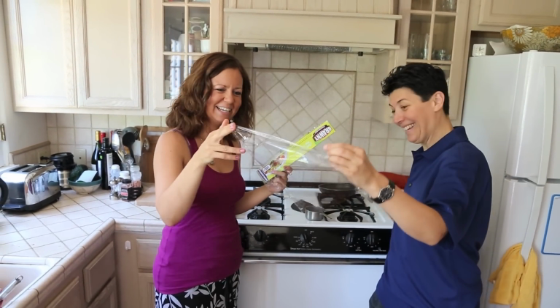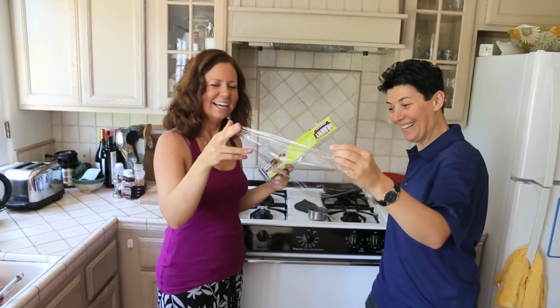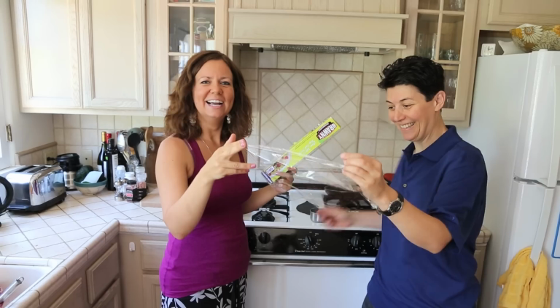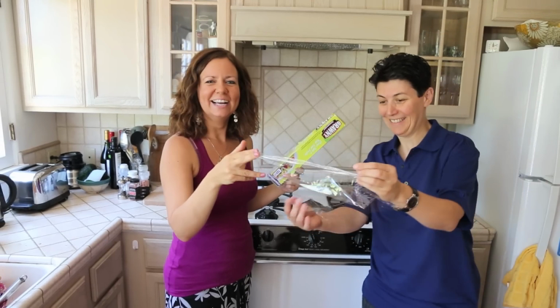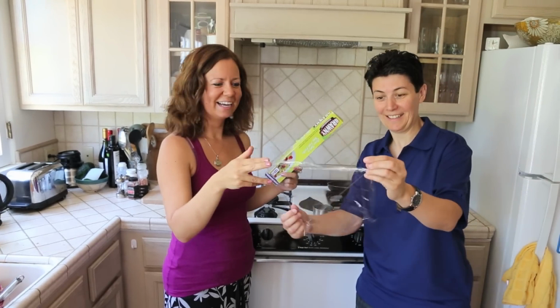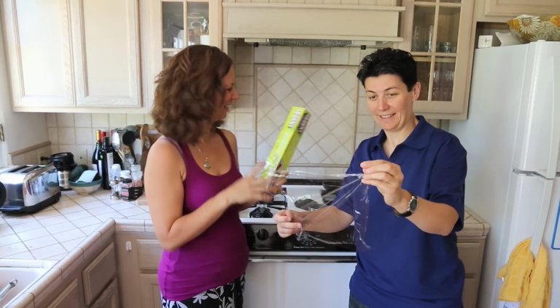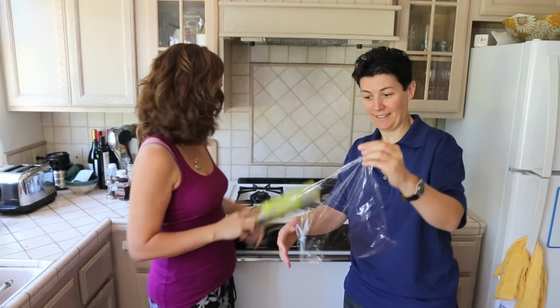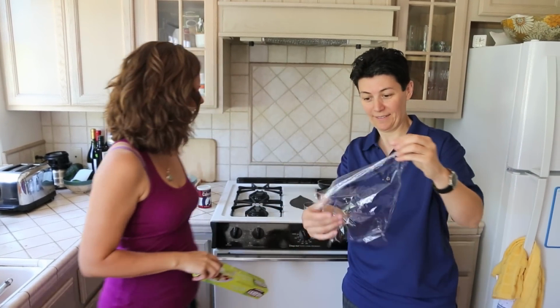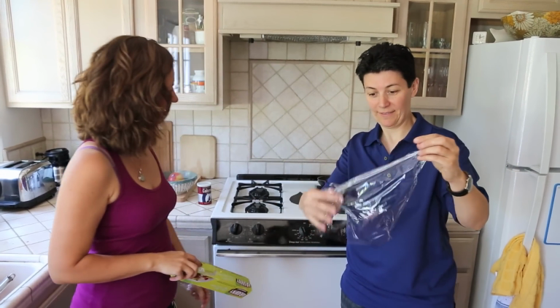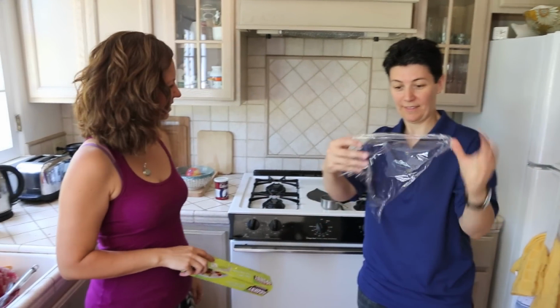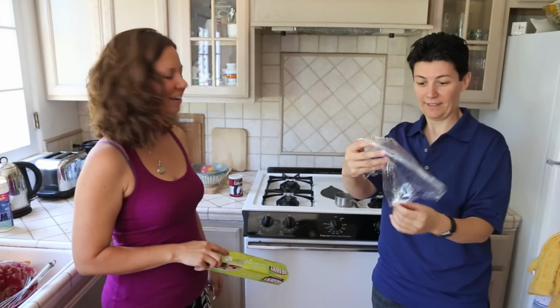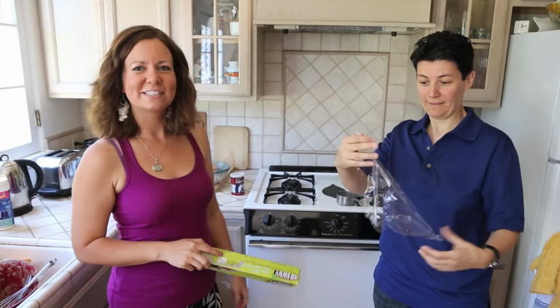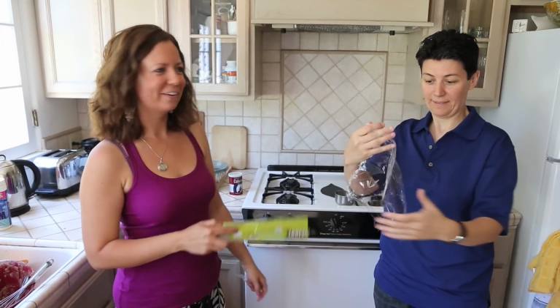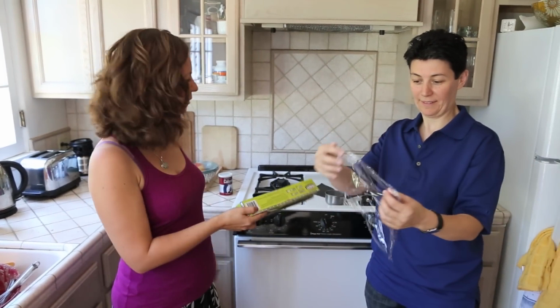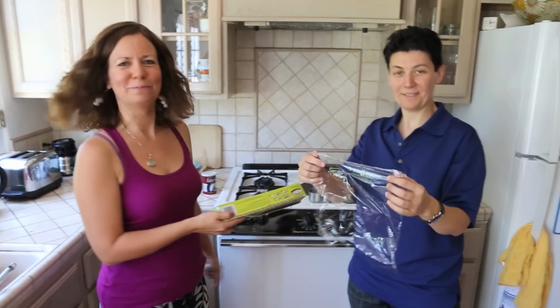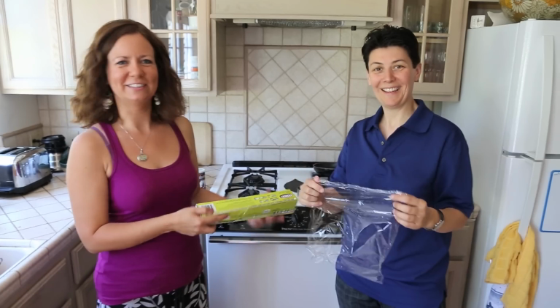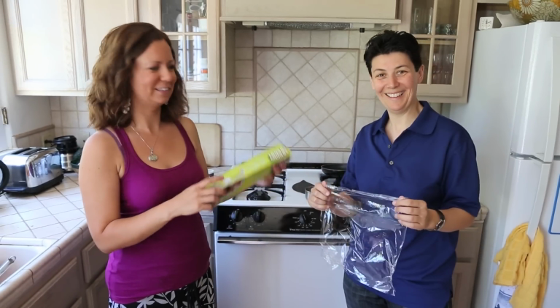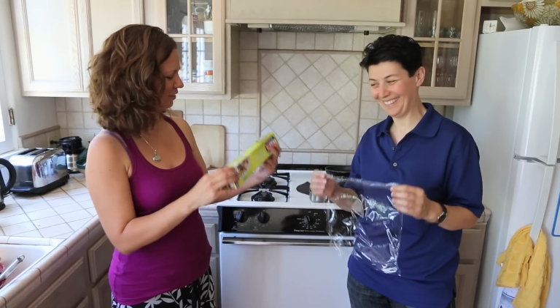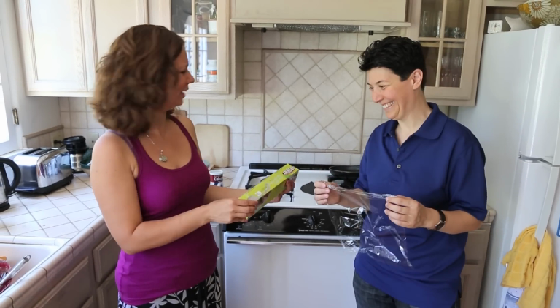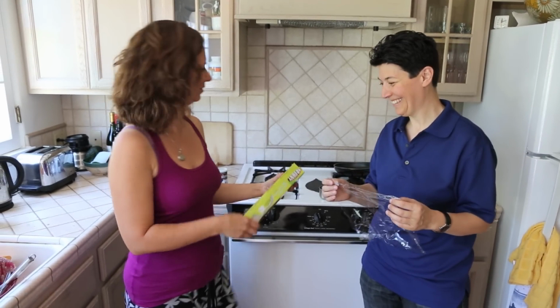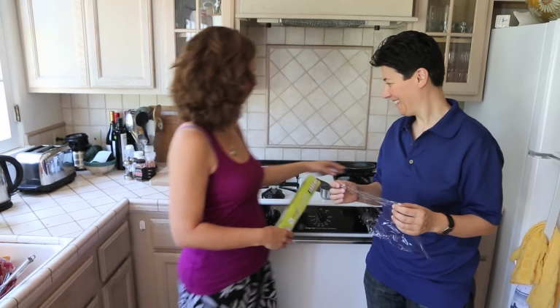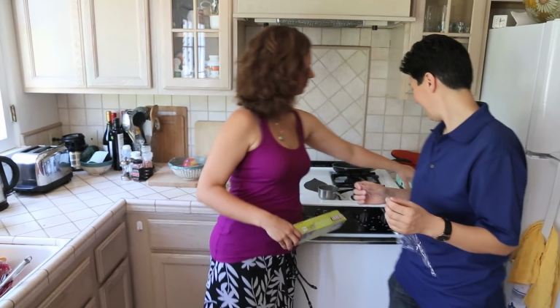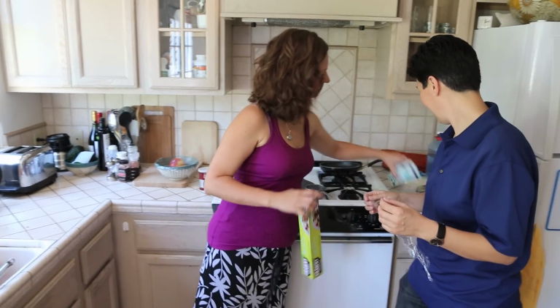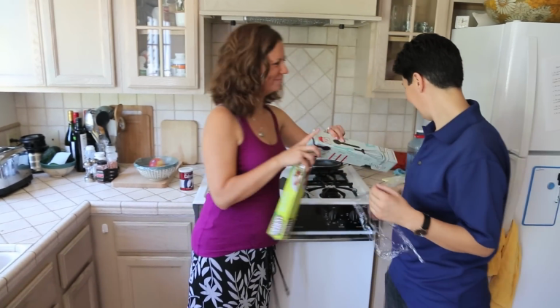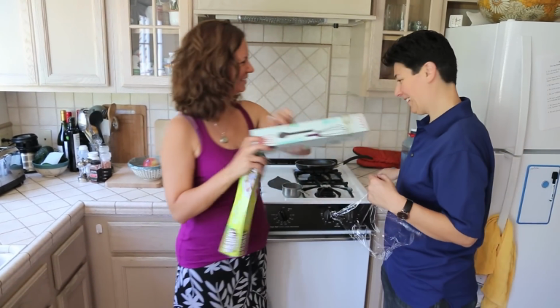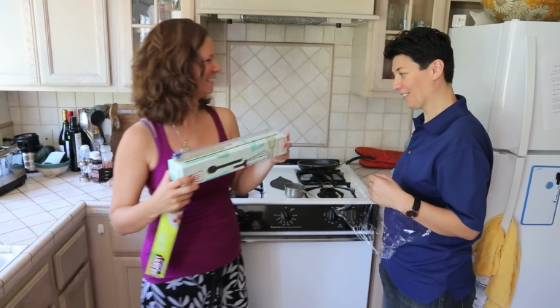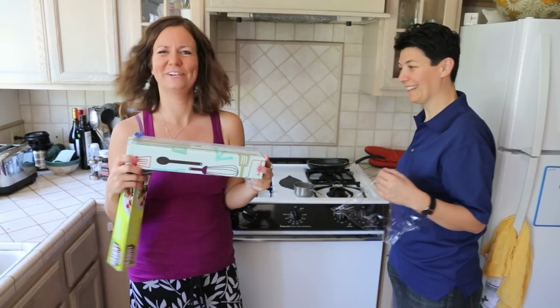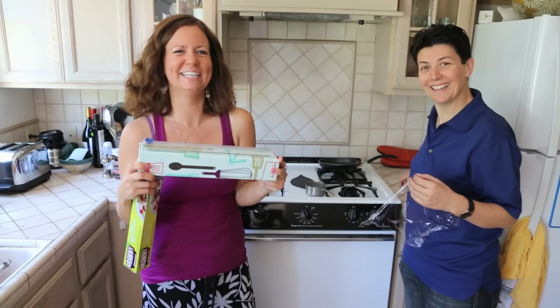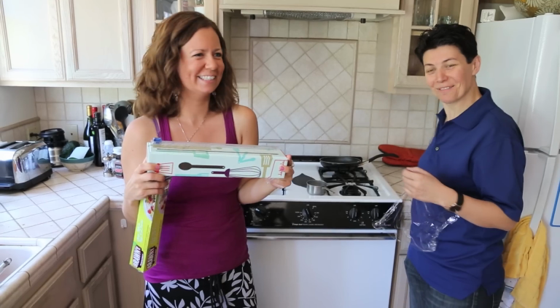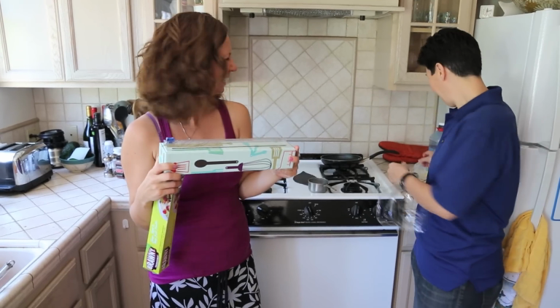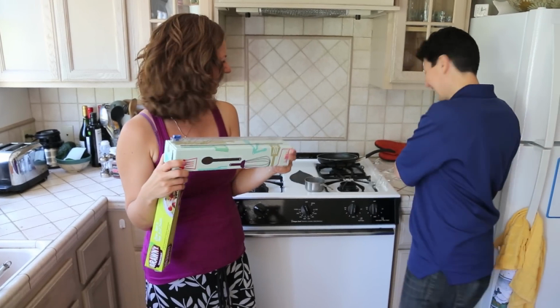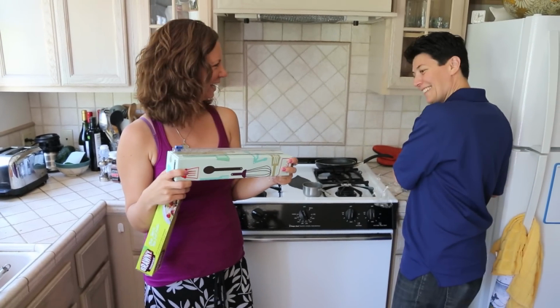So where does sheet wrap reside in your kitchen? Sheet wrap sits on our counter because it's attractive — it's very pretty.